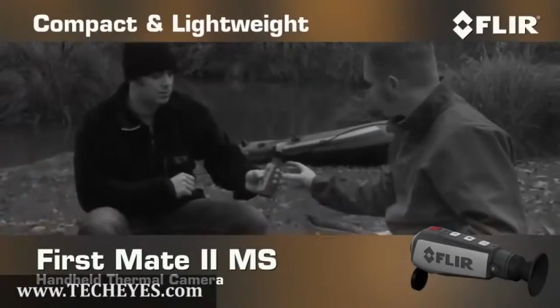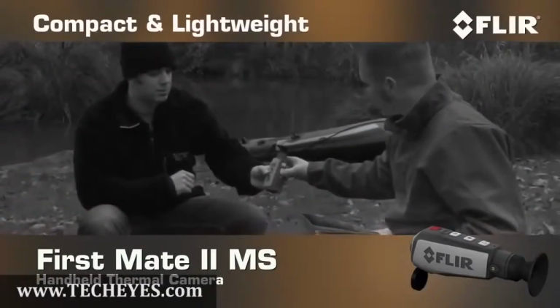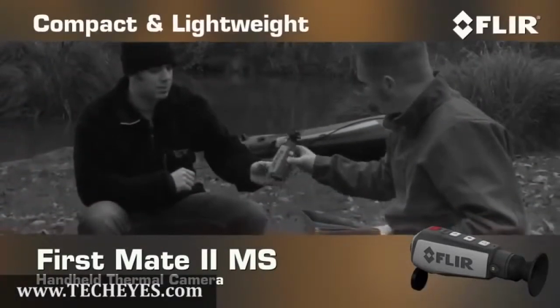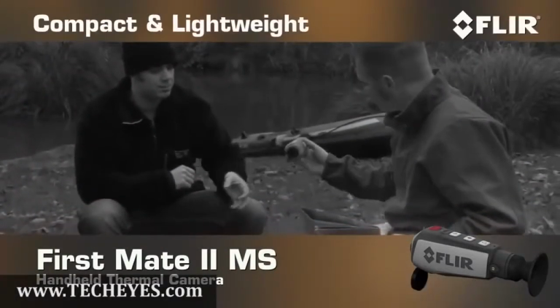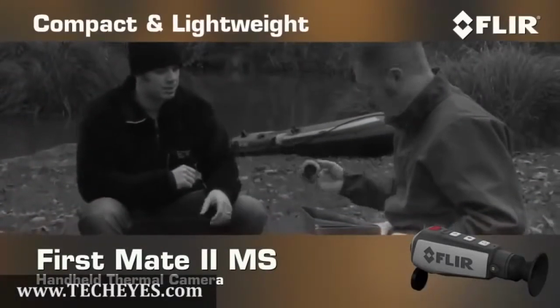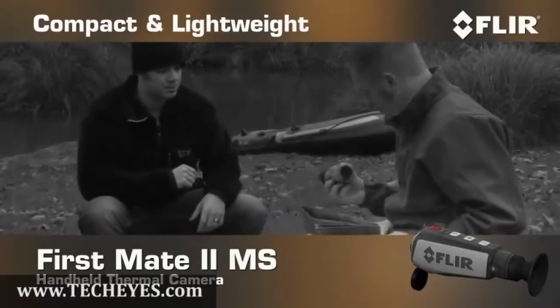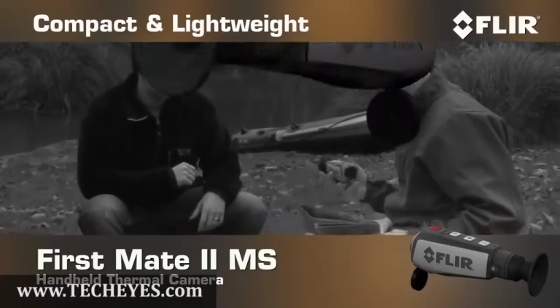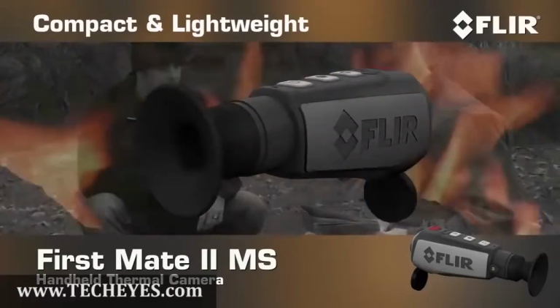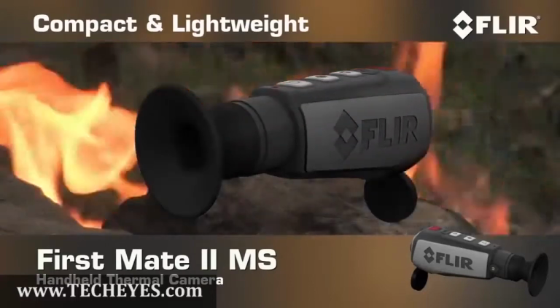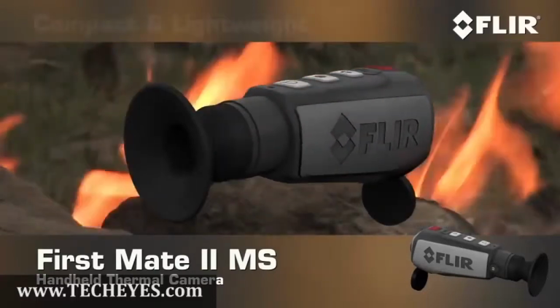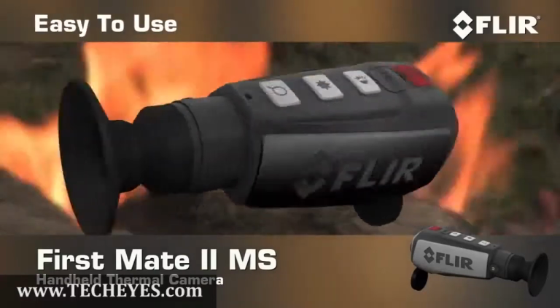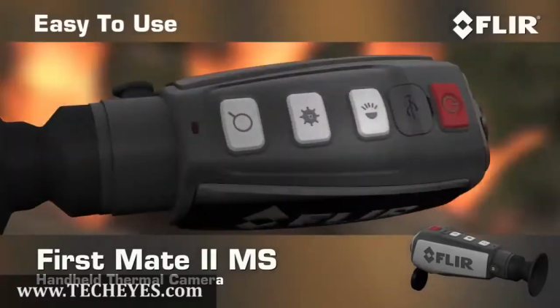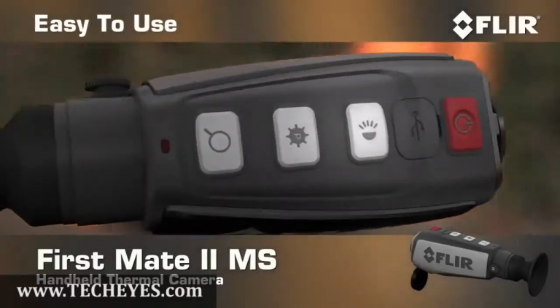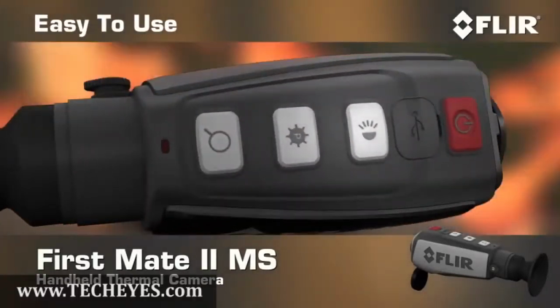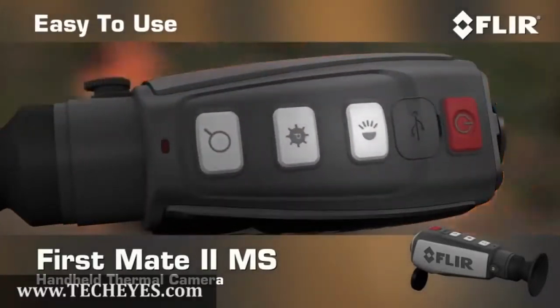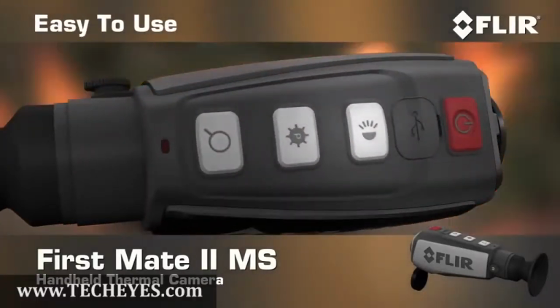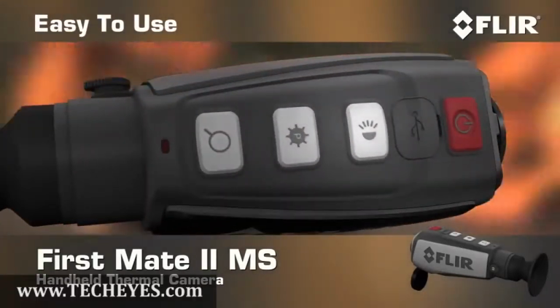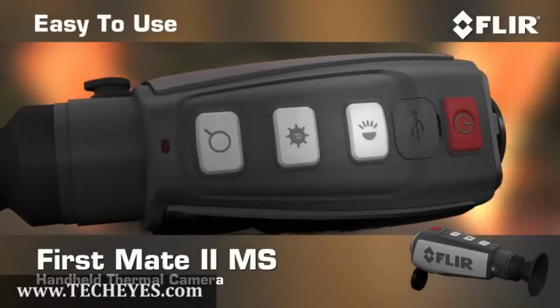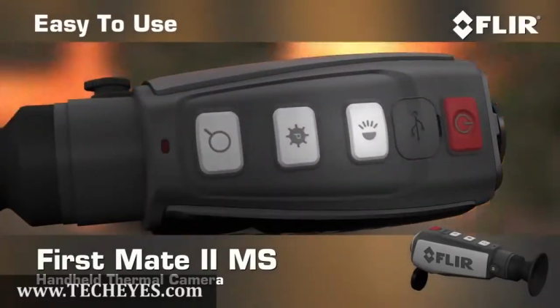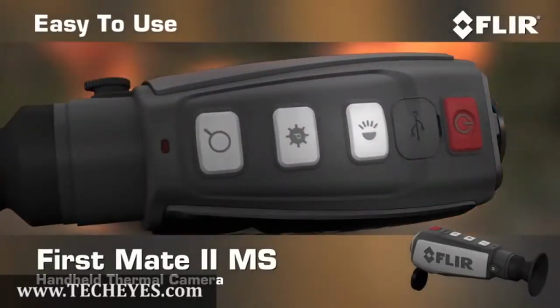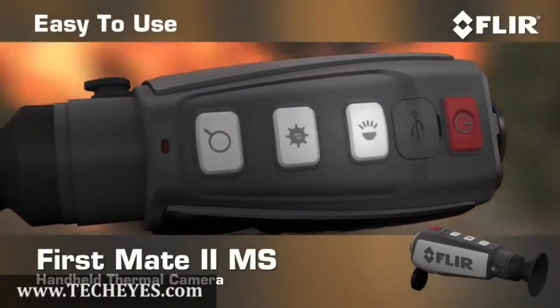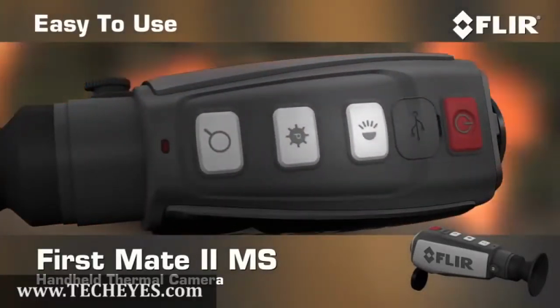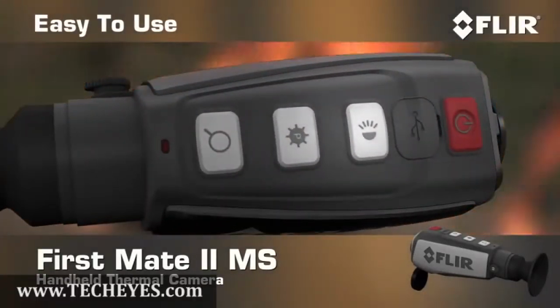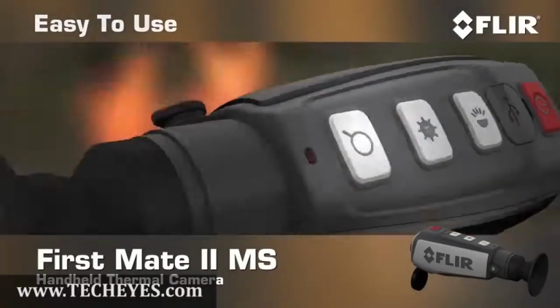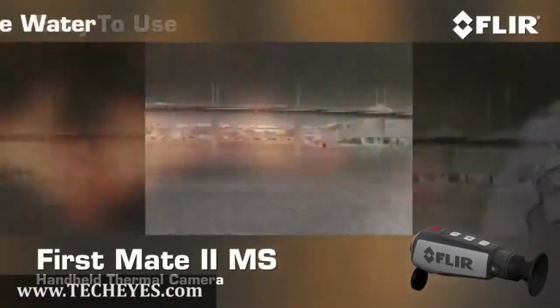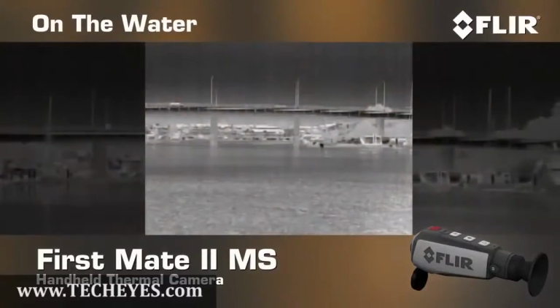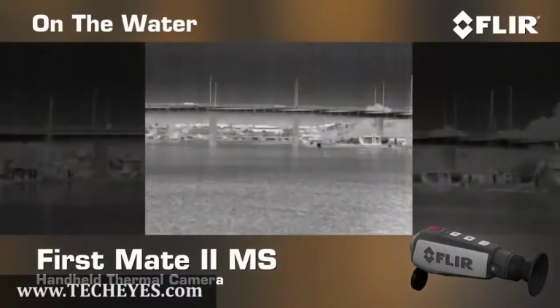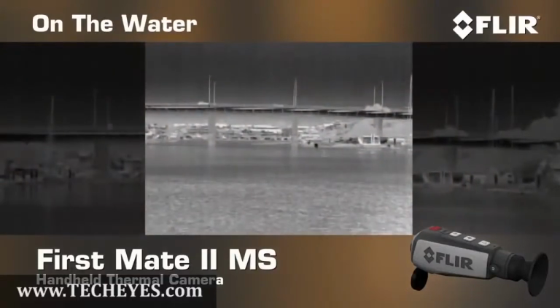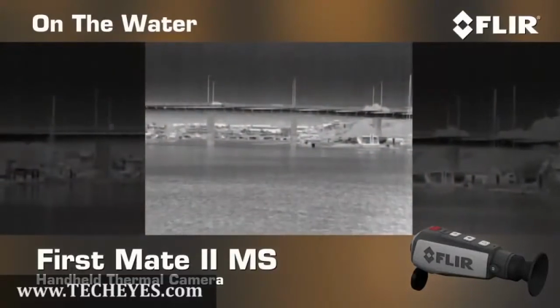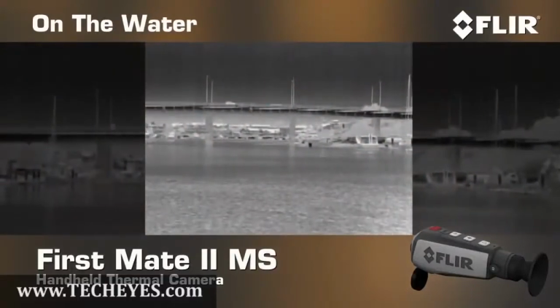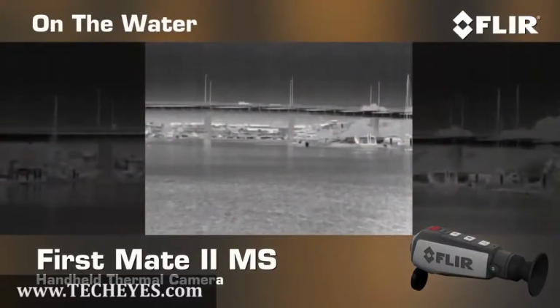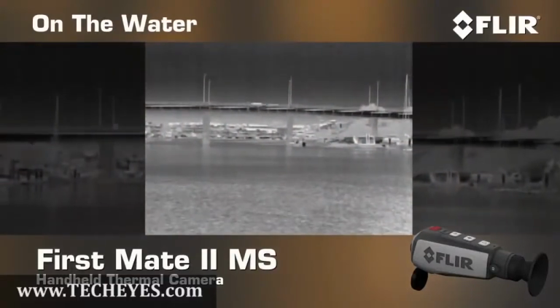Compact and lightweight, First Mate MS has simple push-button access to all of its controls, so it's really easy to use on the water or anywhere else.